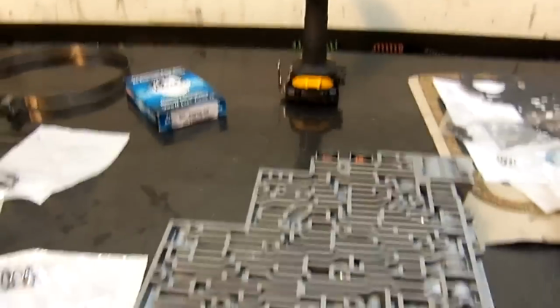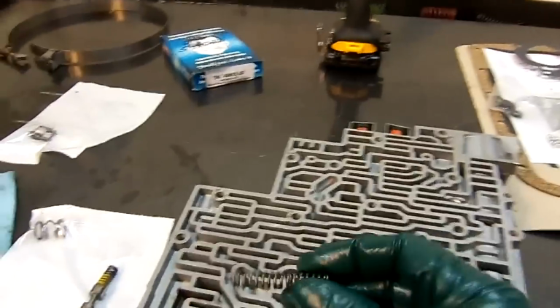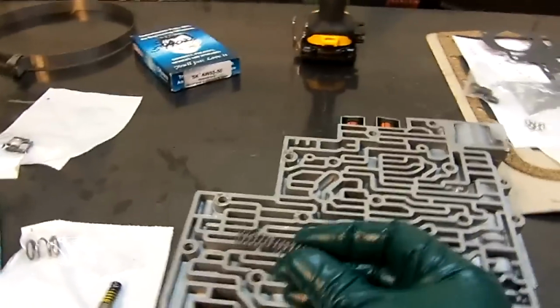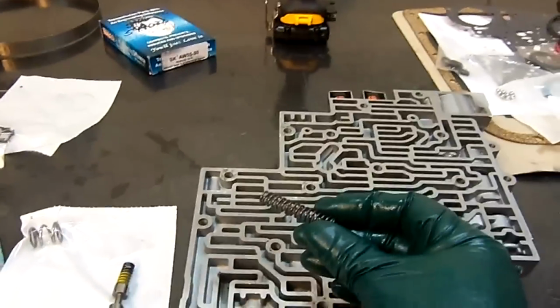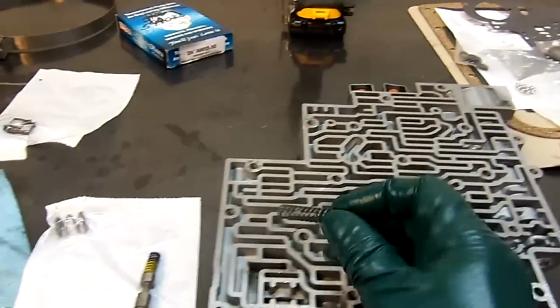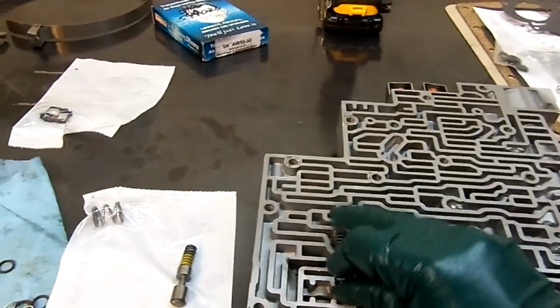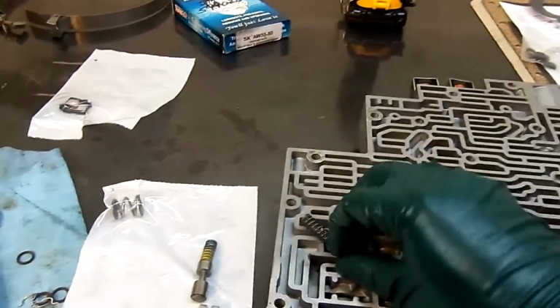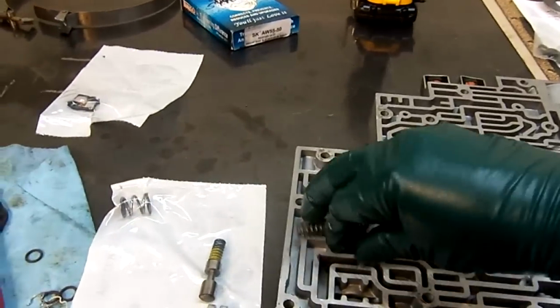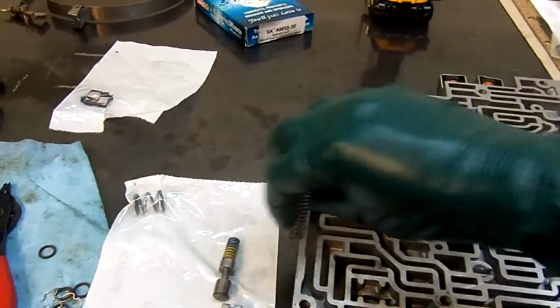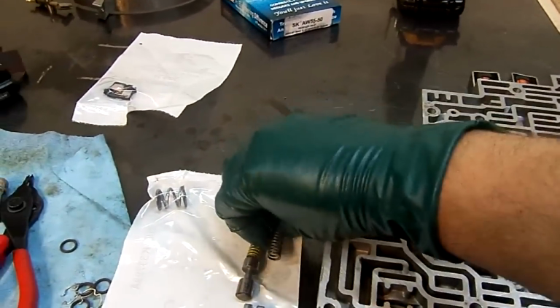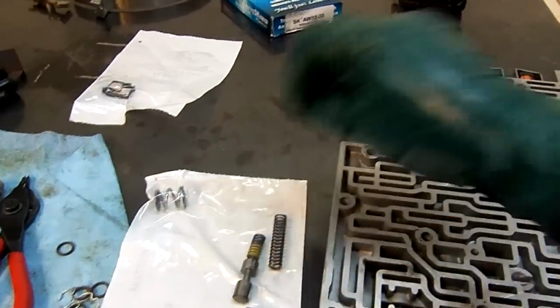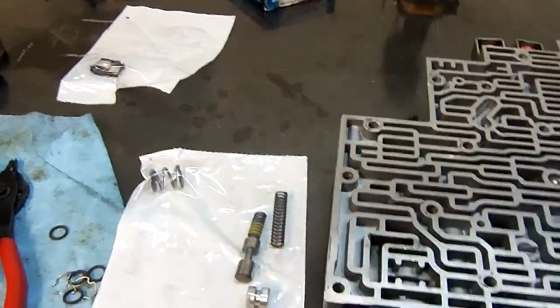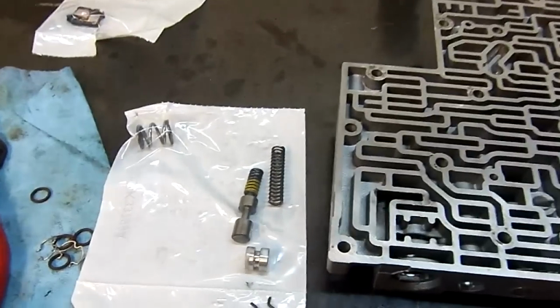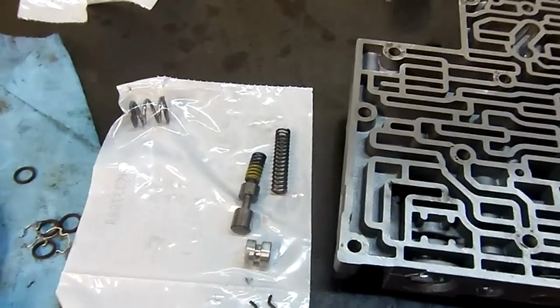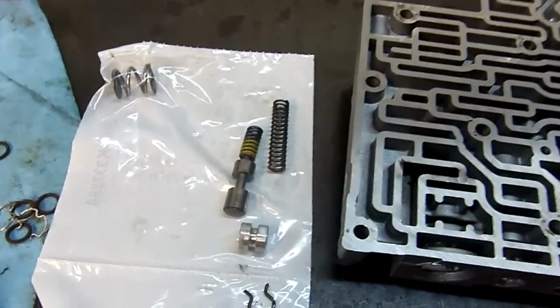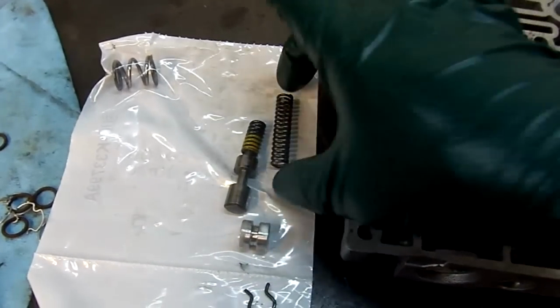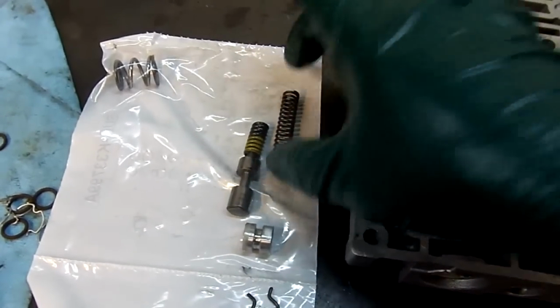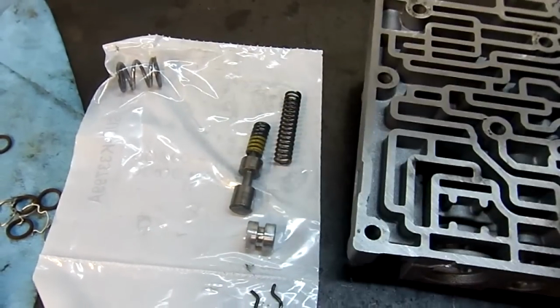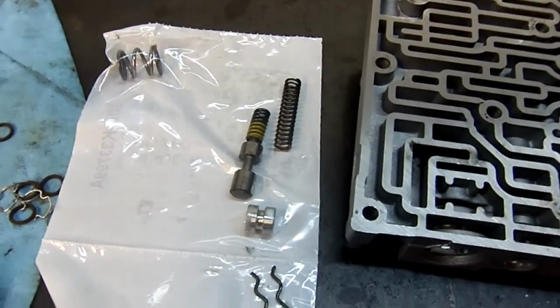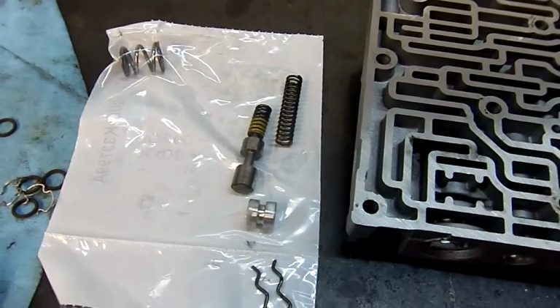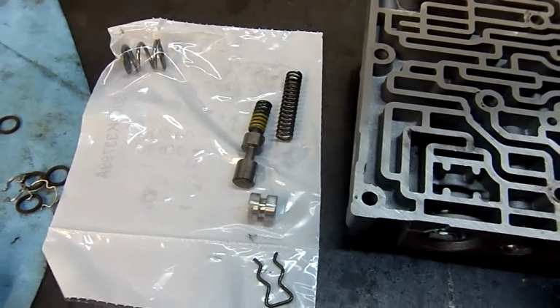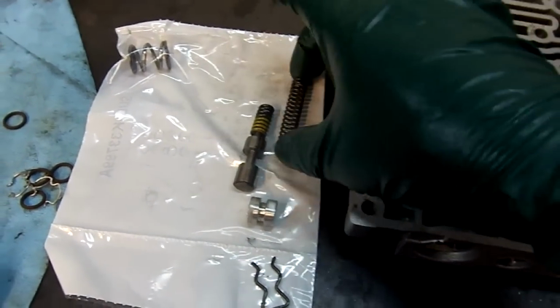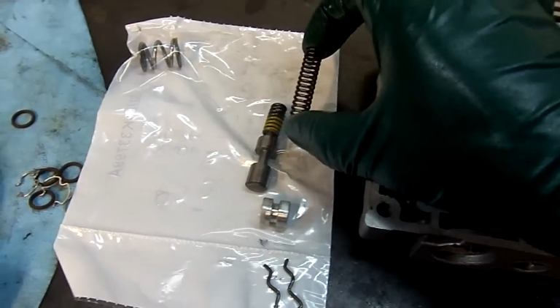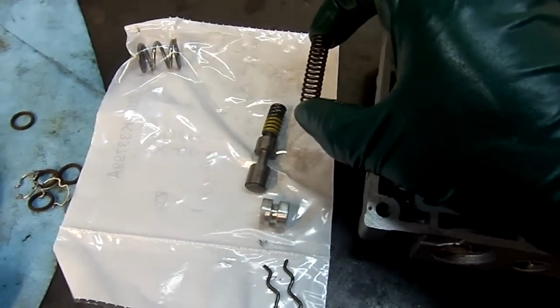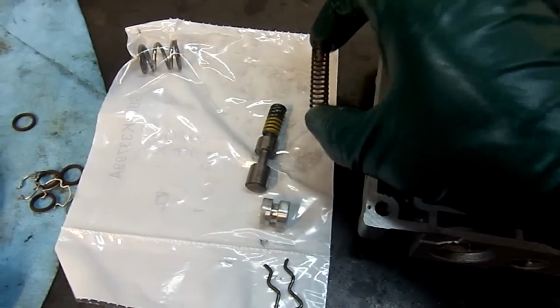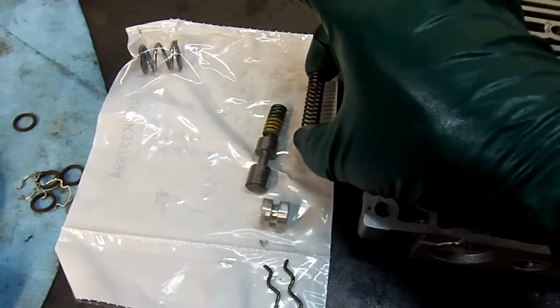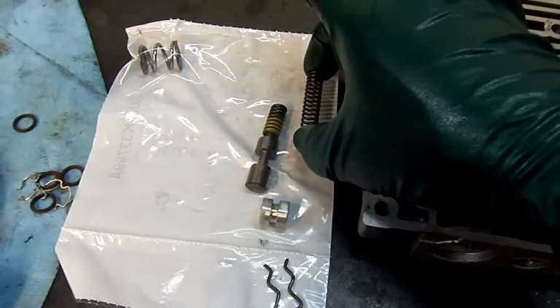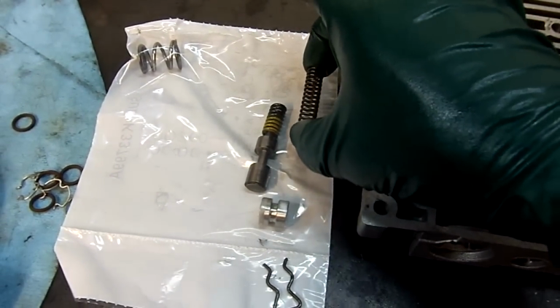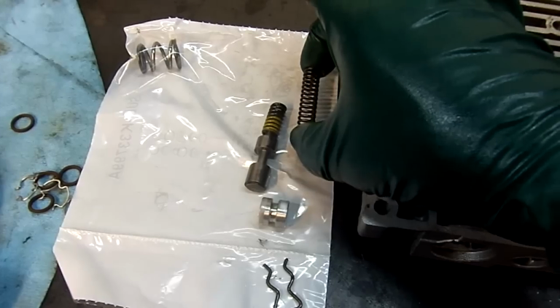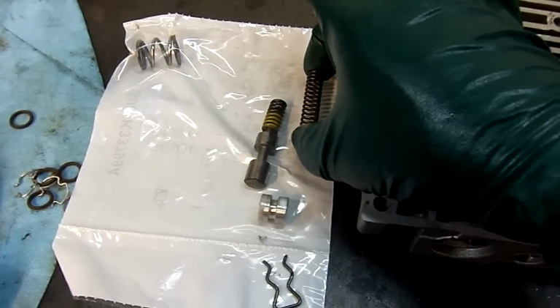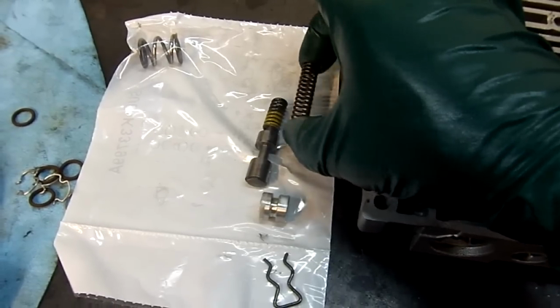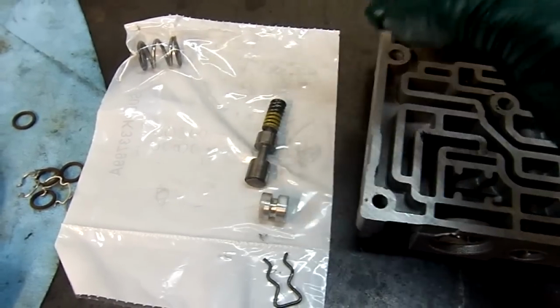Here is the spring. As you can see, there is a big difference between both springs. One is larger than the other one.